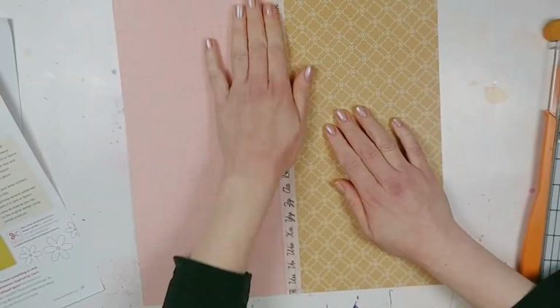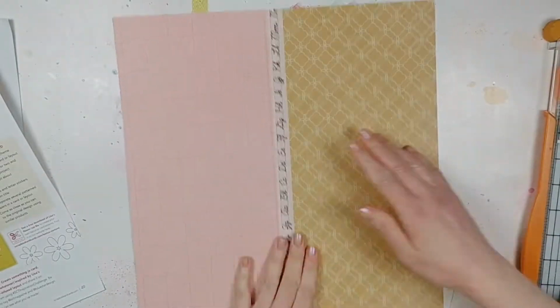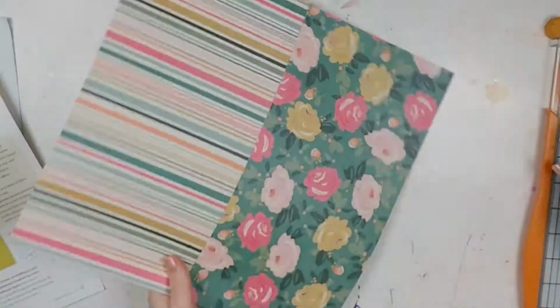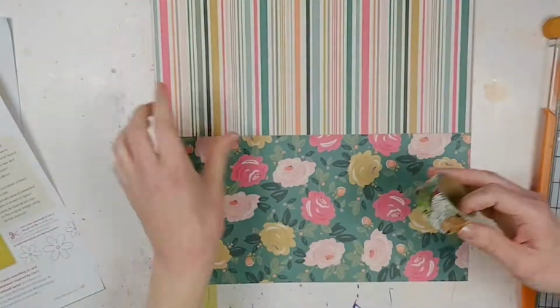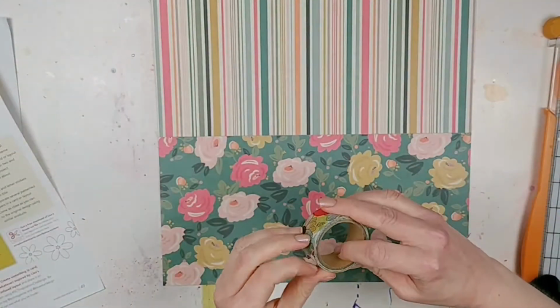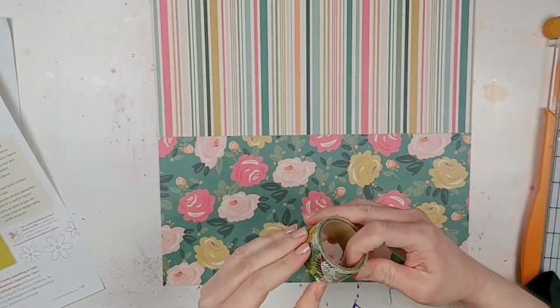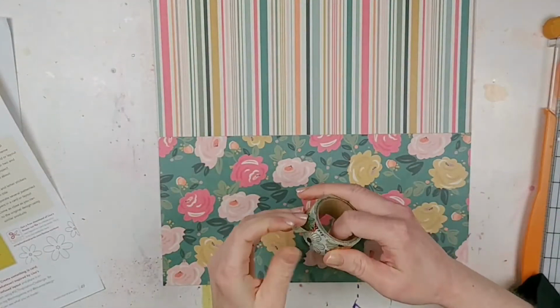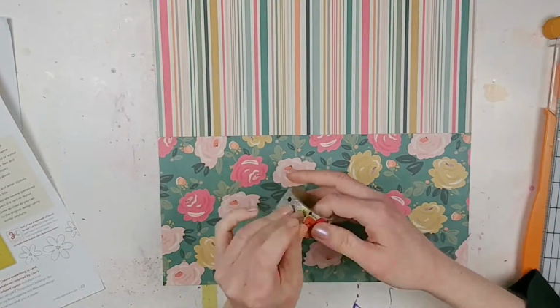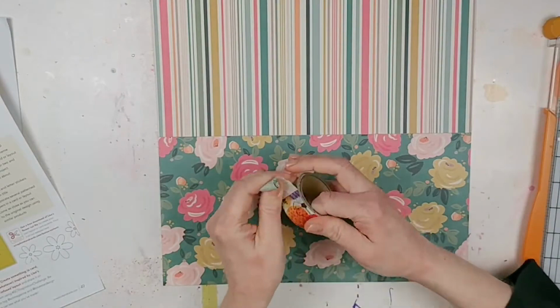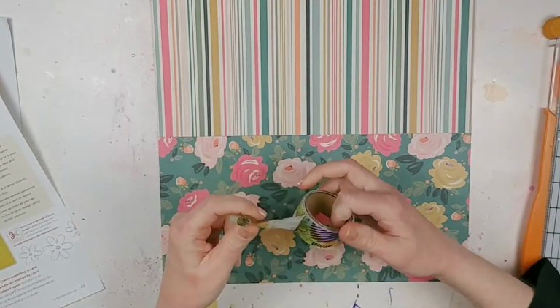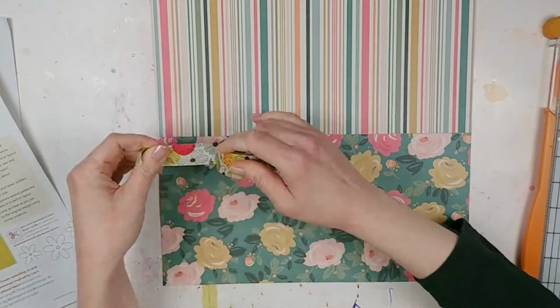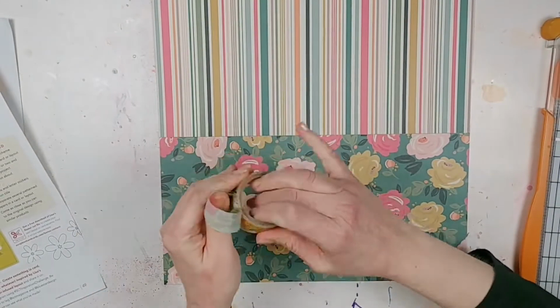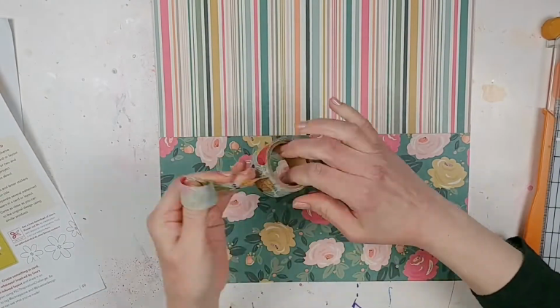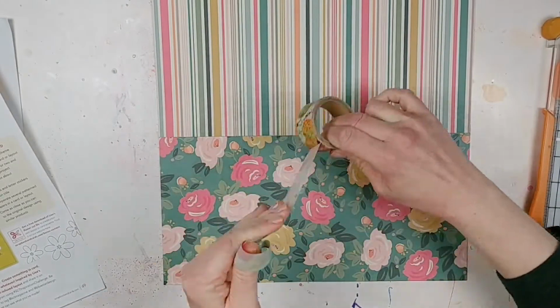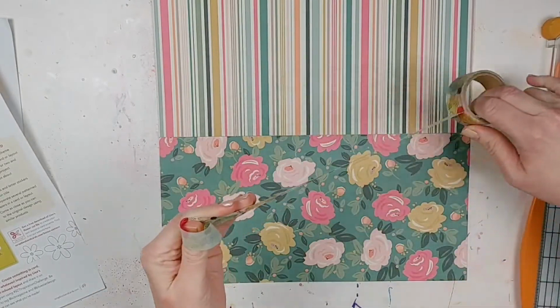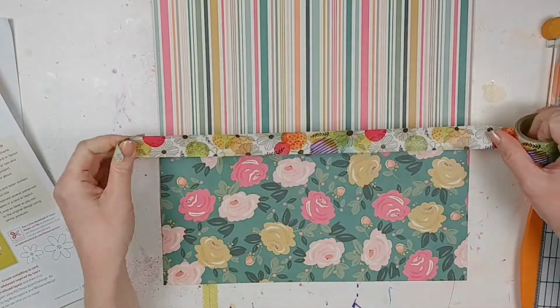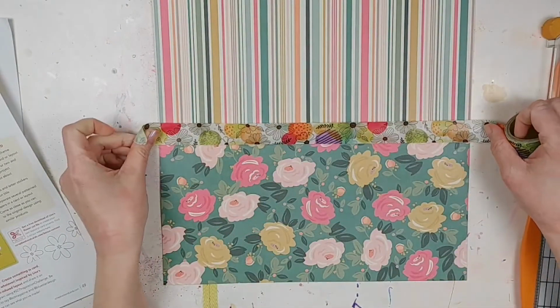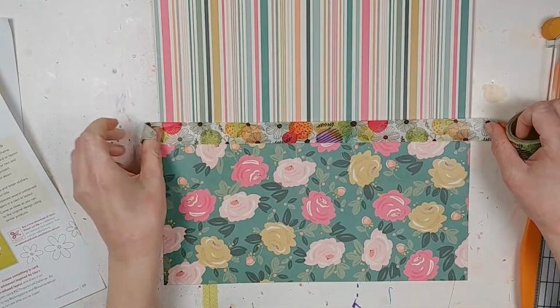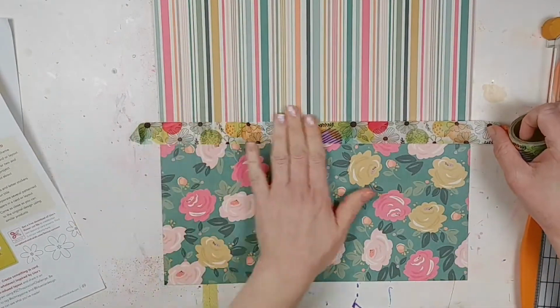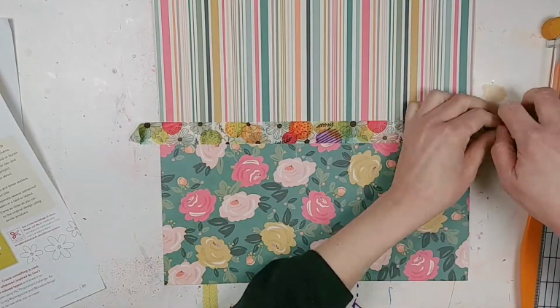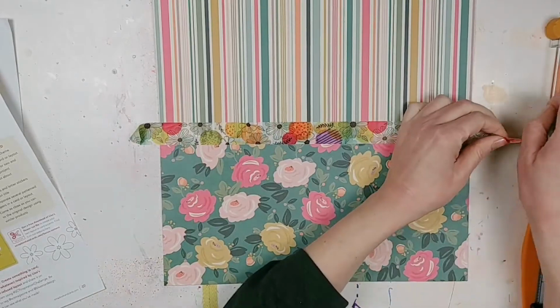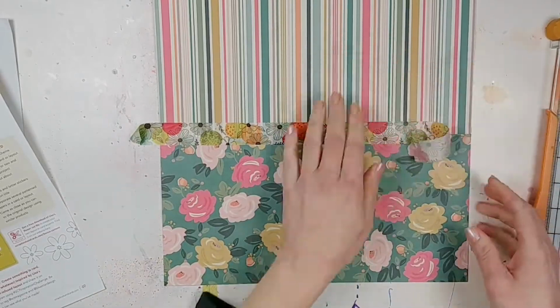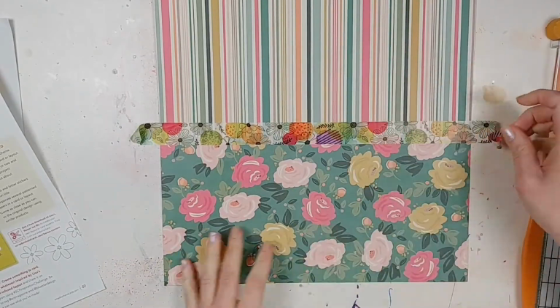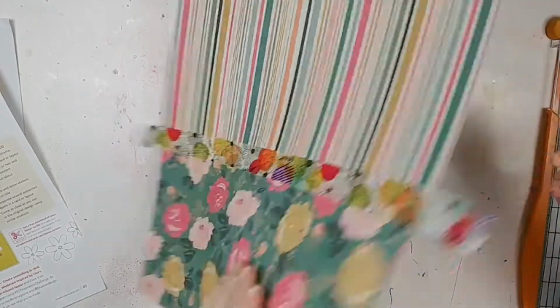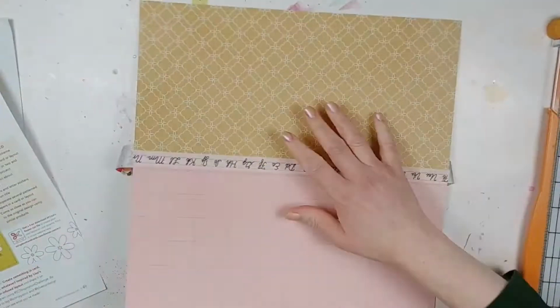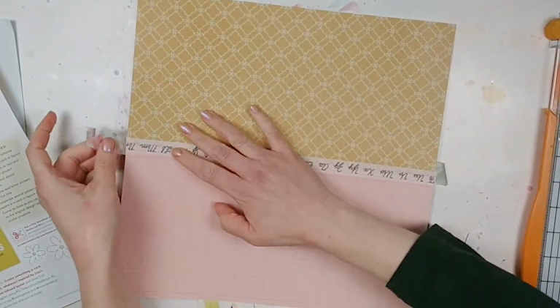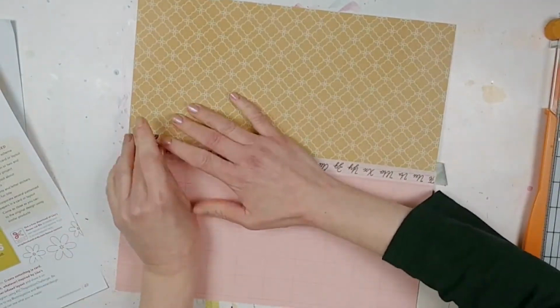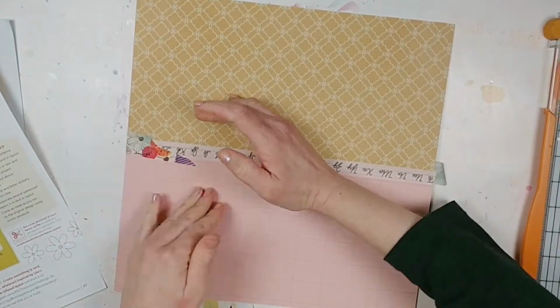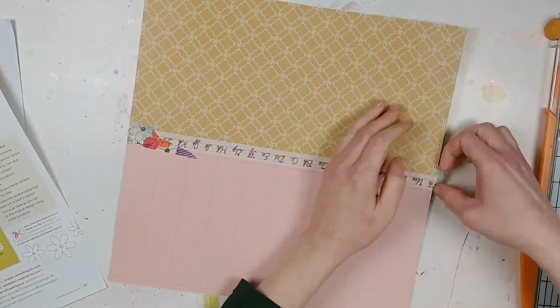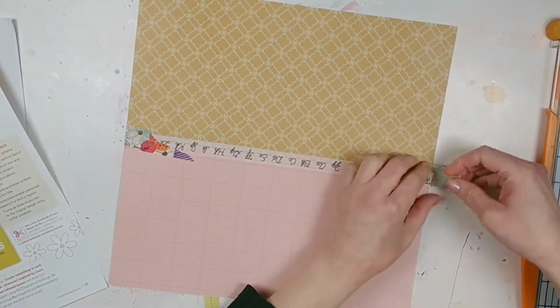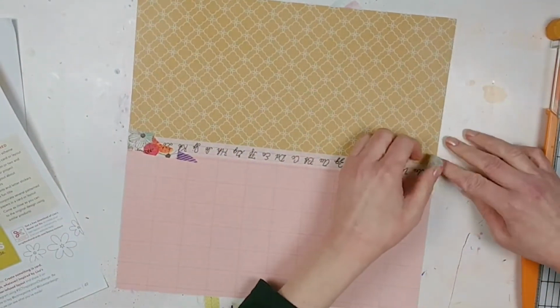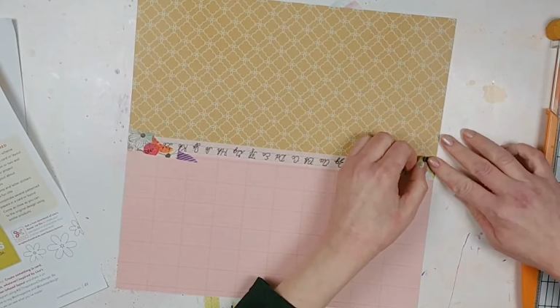Hey everyone, it's Lori from Quick Scrub Craft. Welcome back to the channel. I kind of jumped right into this process video after I had already started because I forgot to hit record. This is a scrapbook process video.